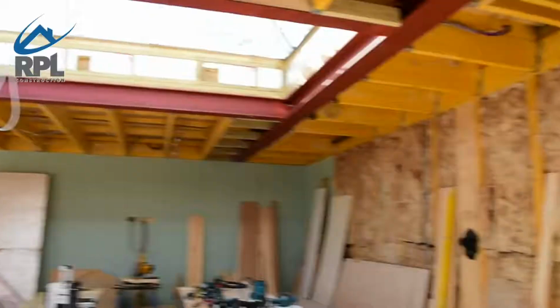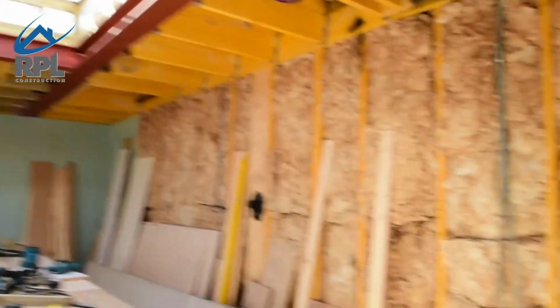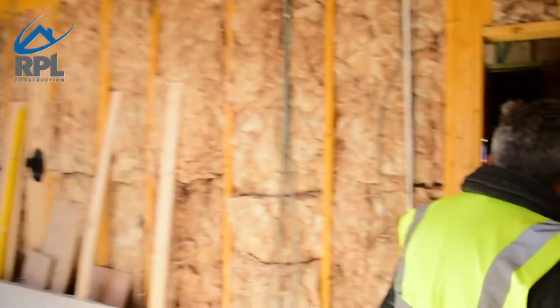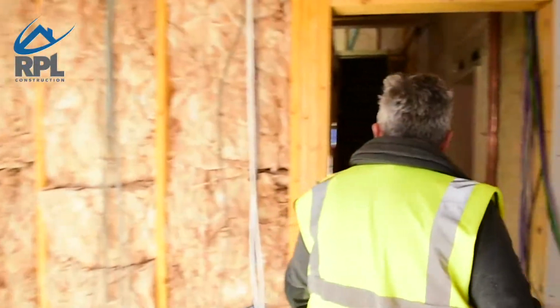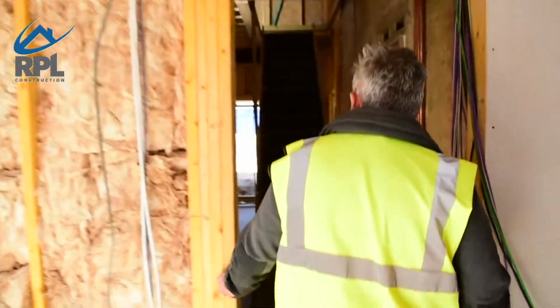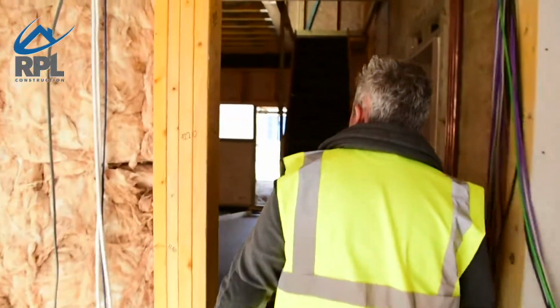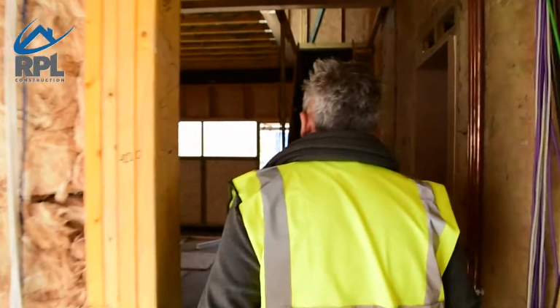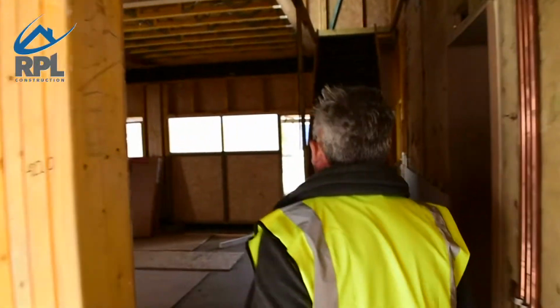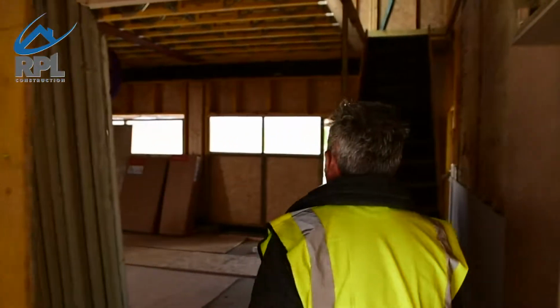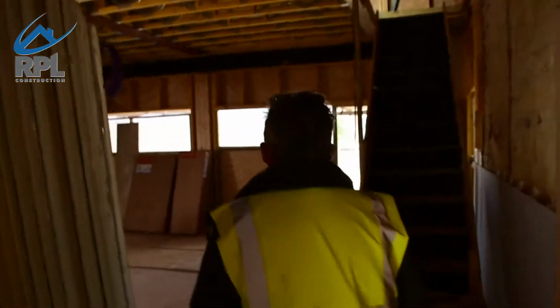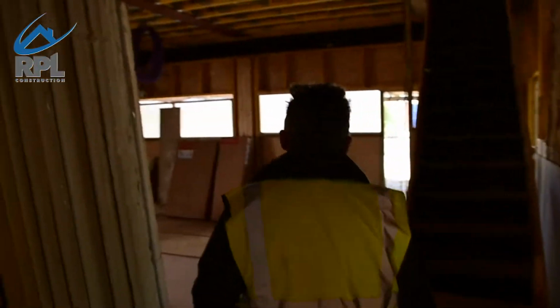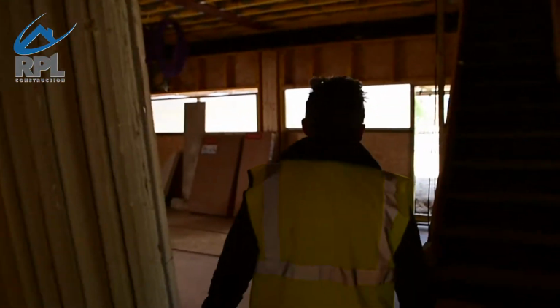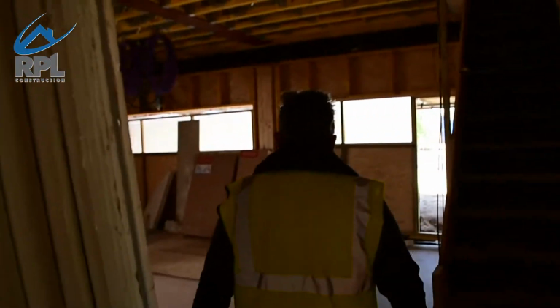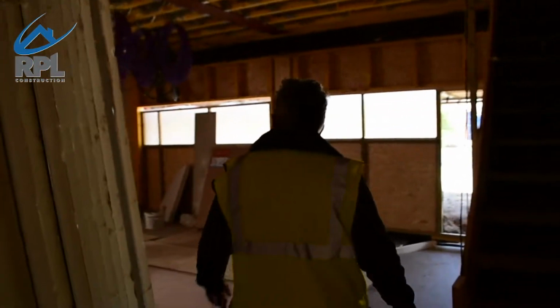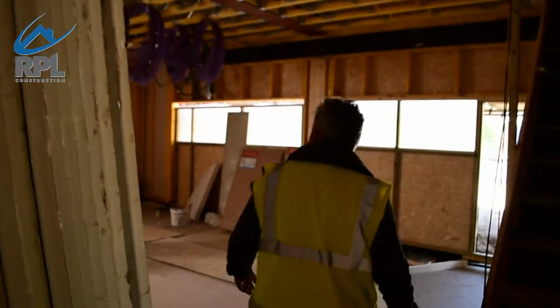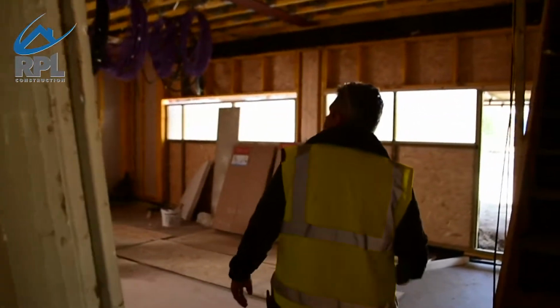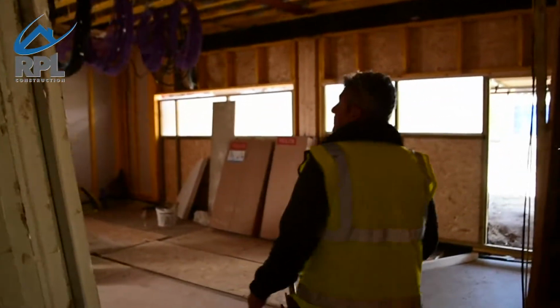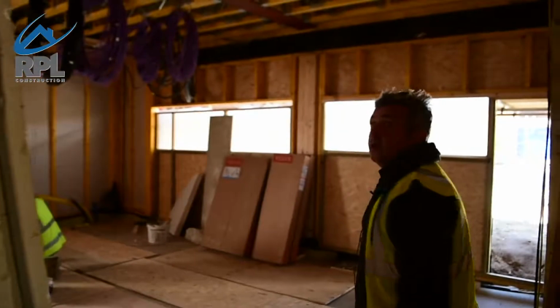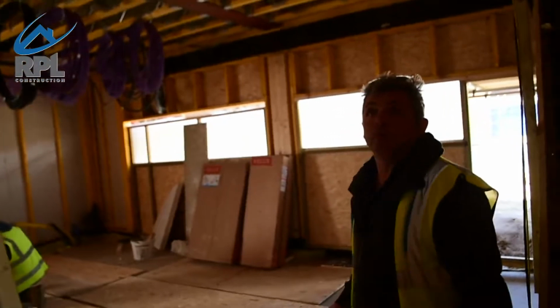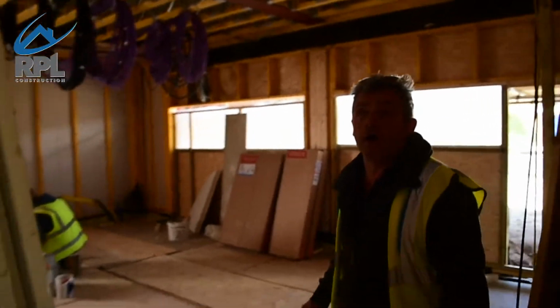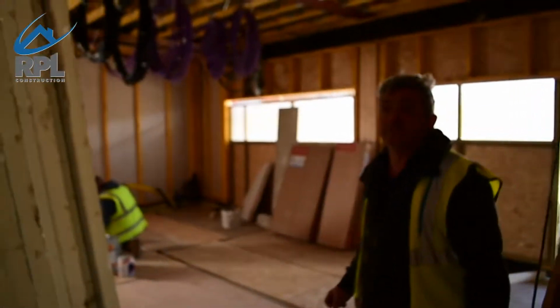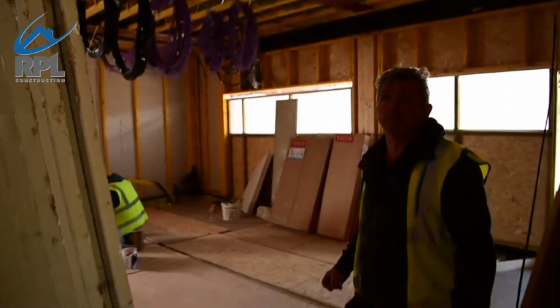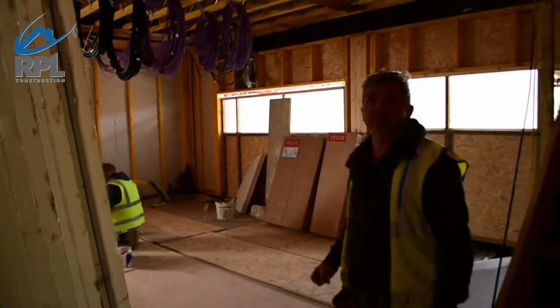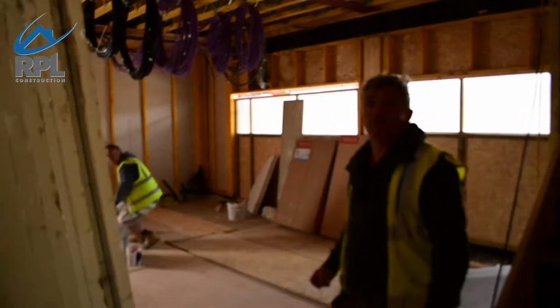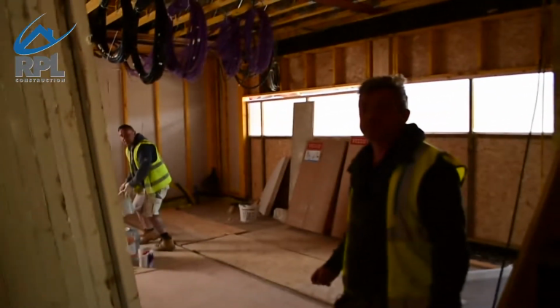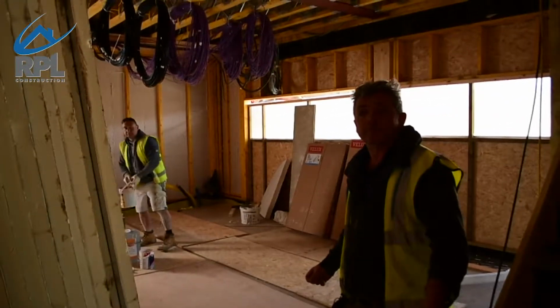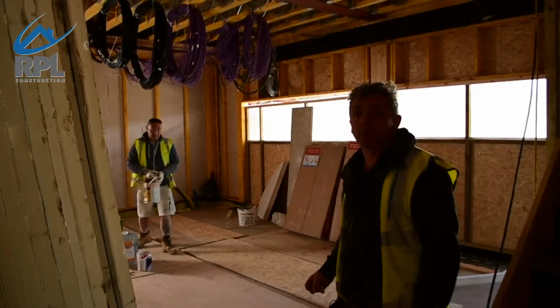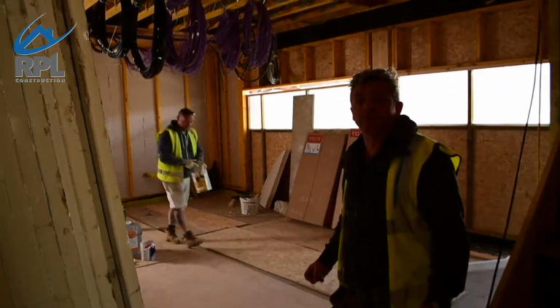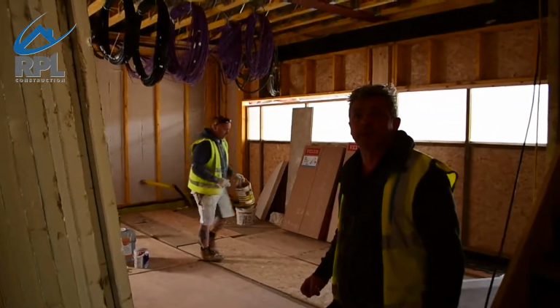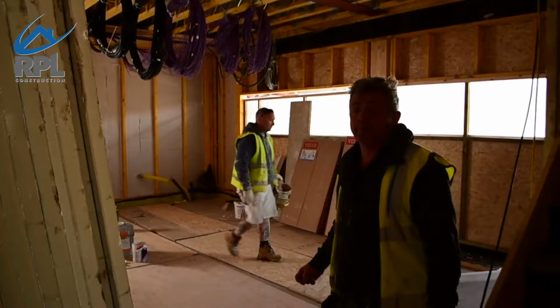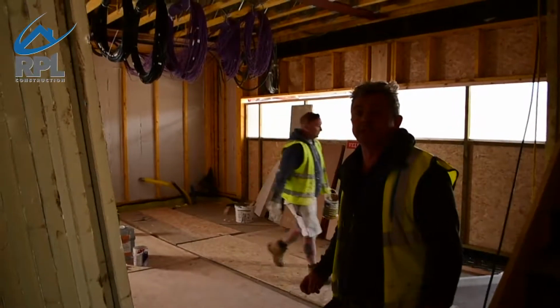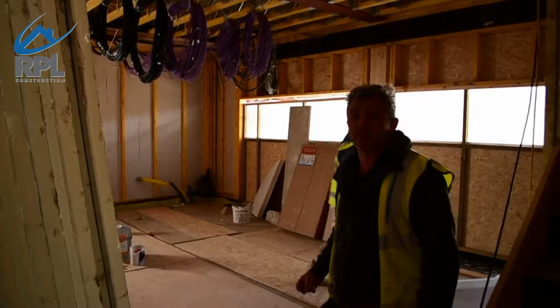Through here we then come into a very large double garage which is also ready for the second fix, the plasterboarding, and basically to be finished.